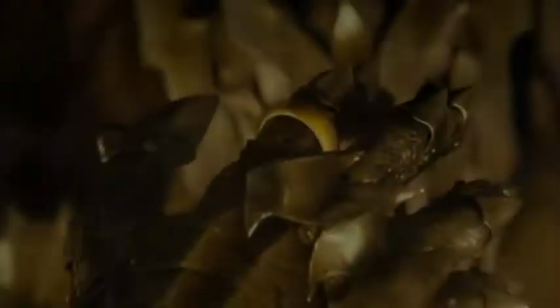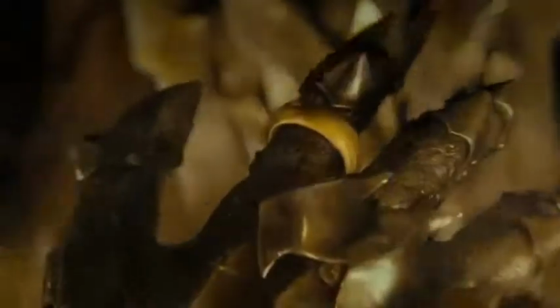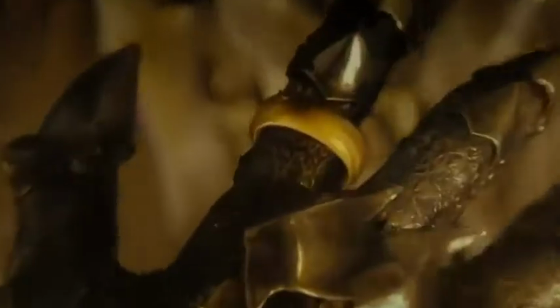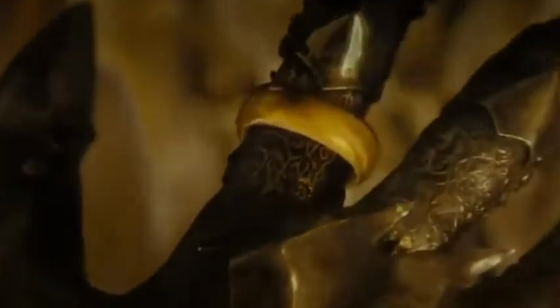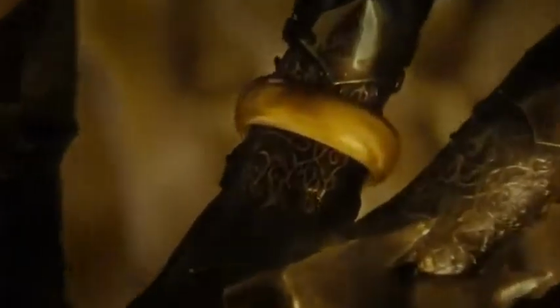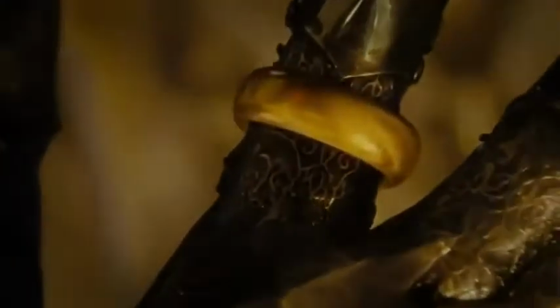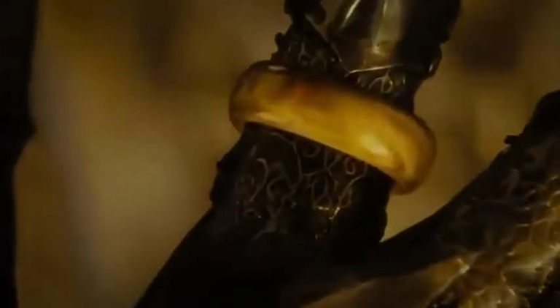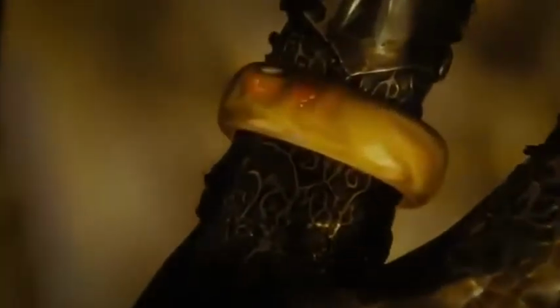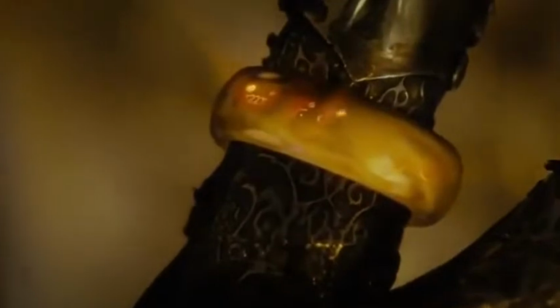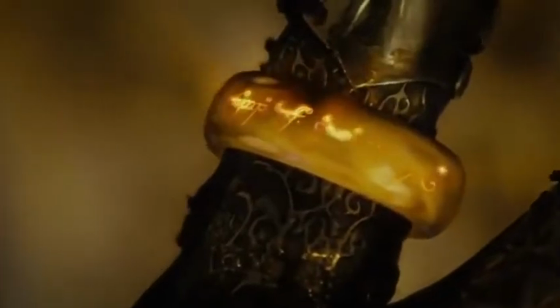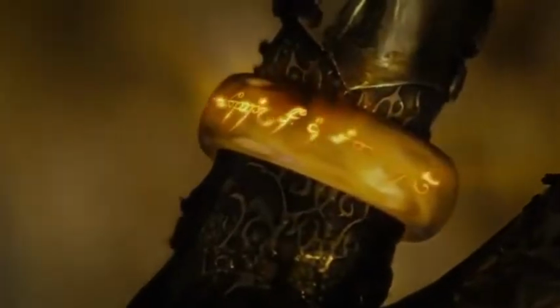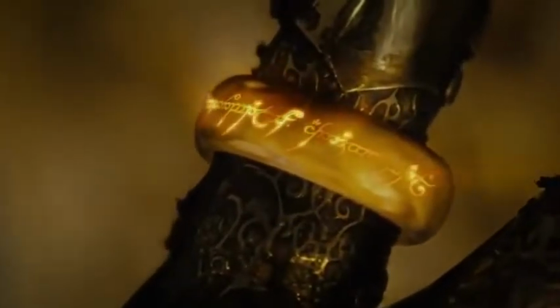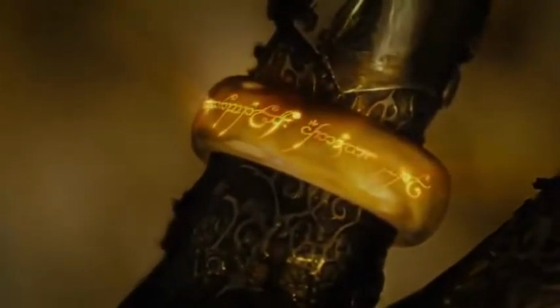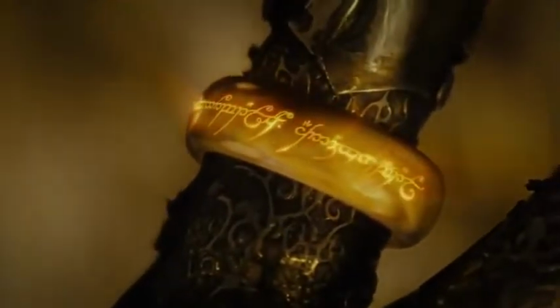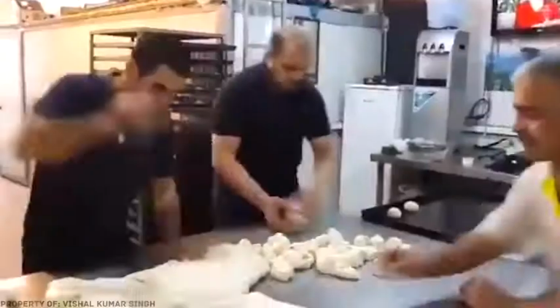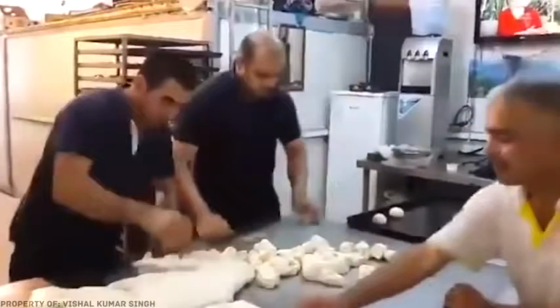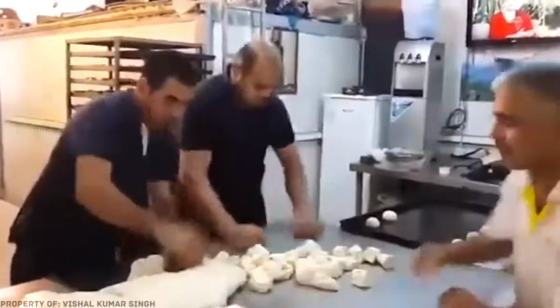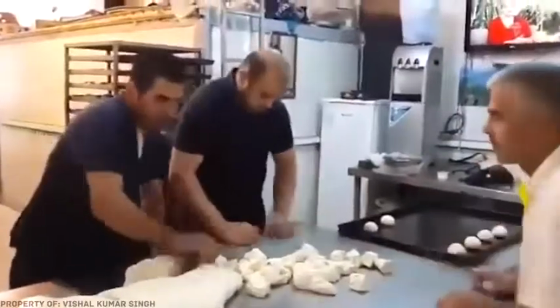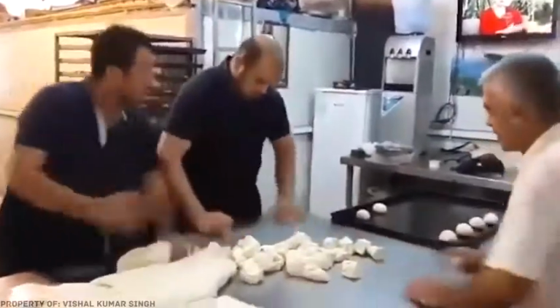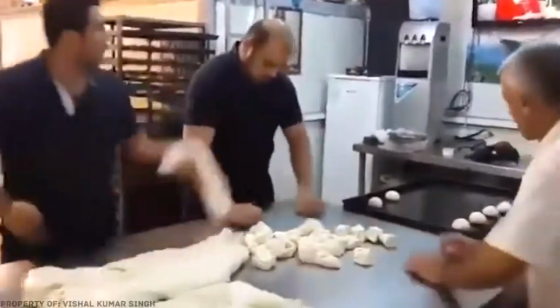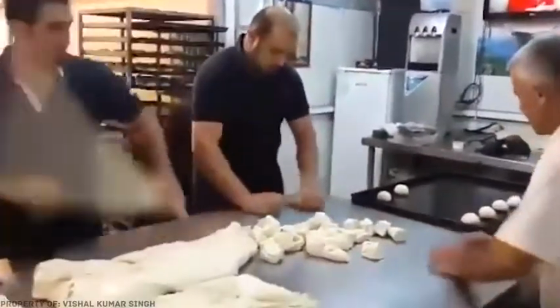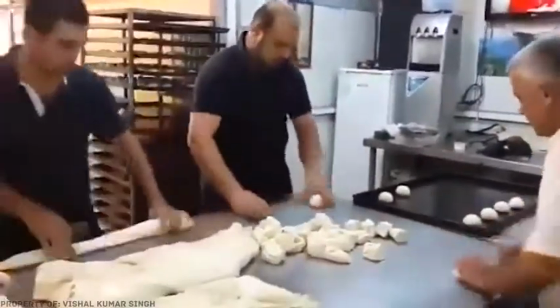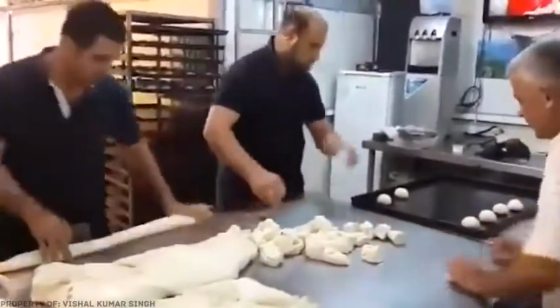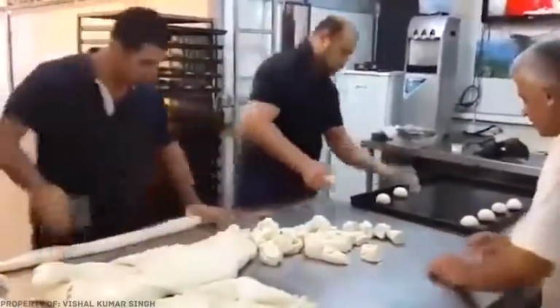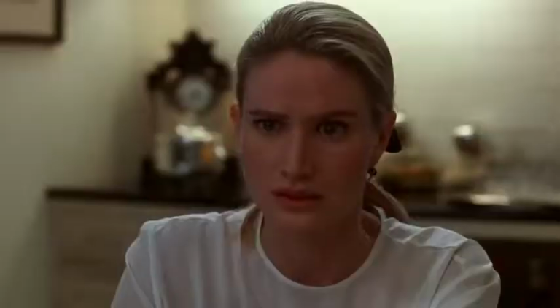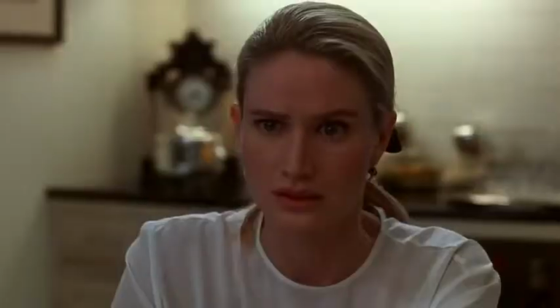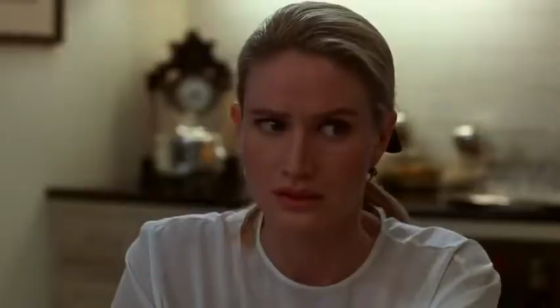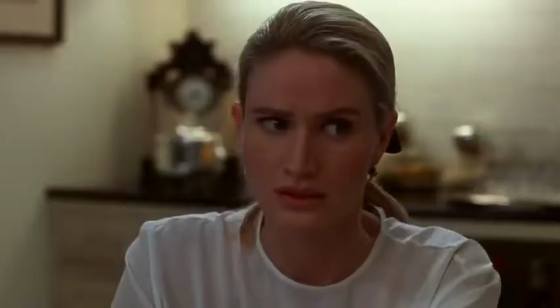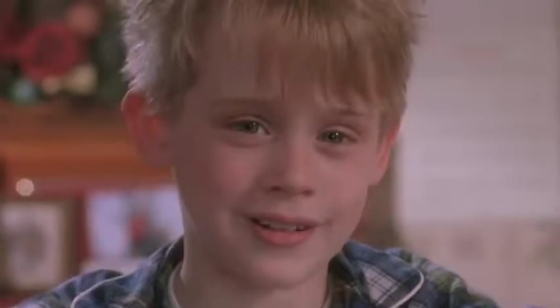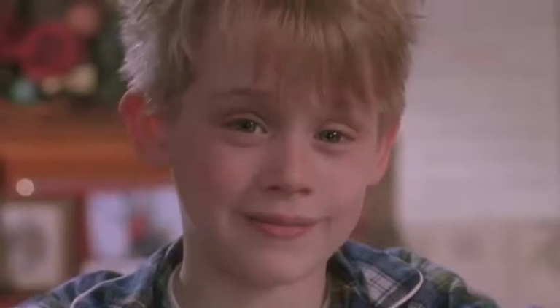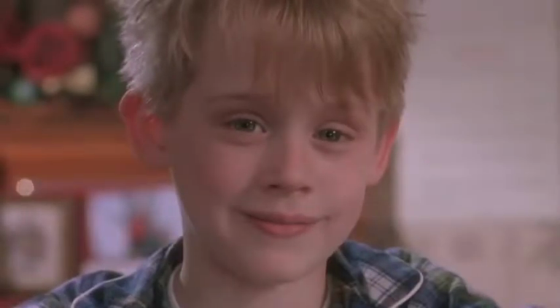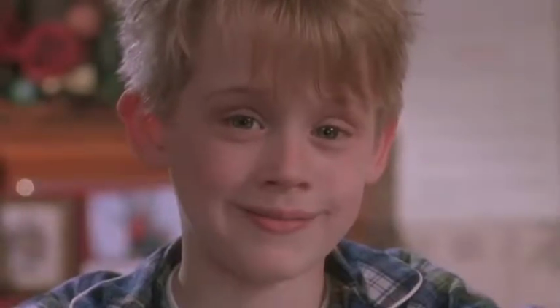You know, there are Lords of the Fire and Lords of the Rings. But we've found some real Lords of the Dough. Don't you believe us? Take a look for yourself.